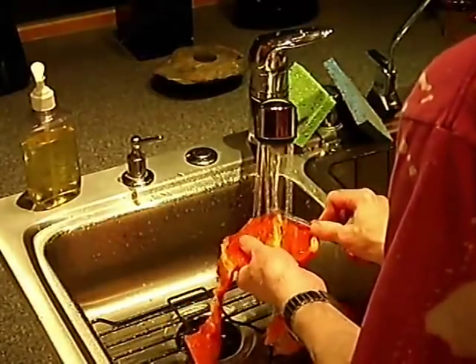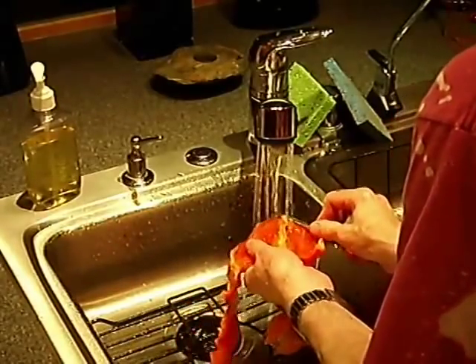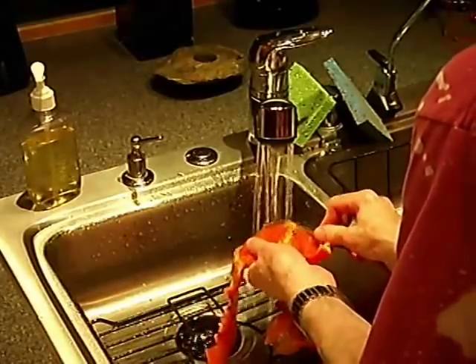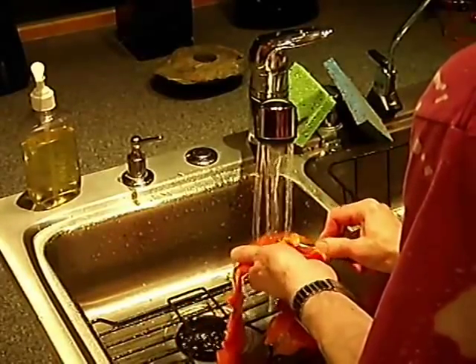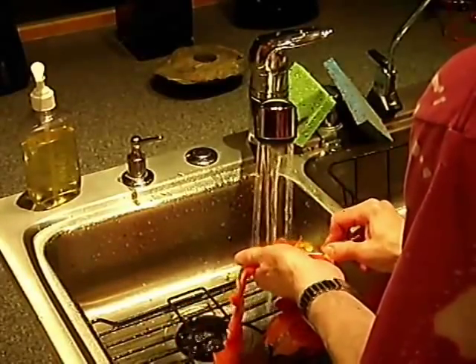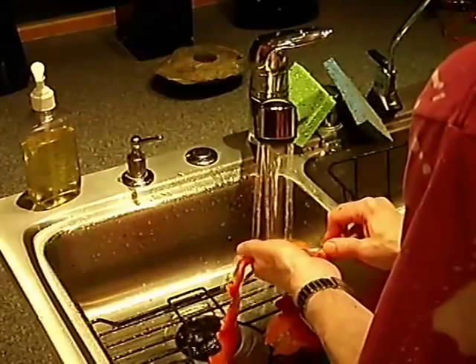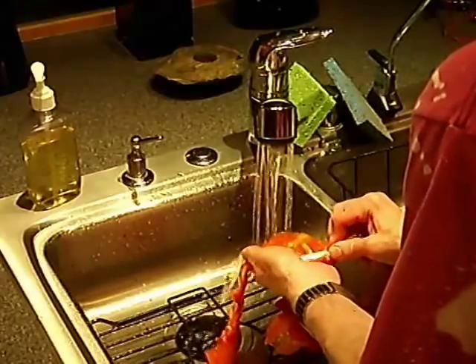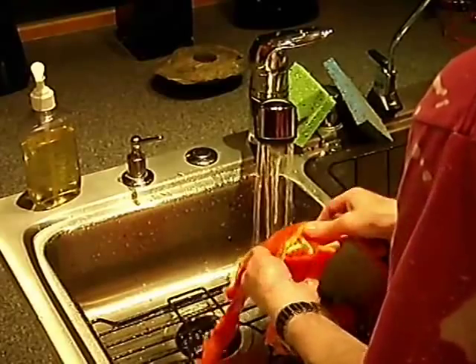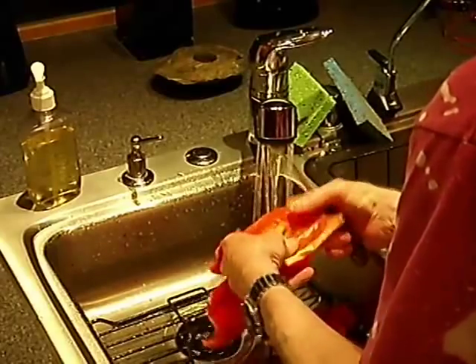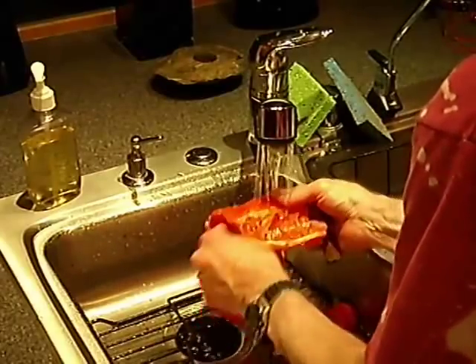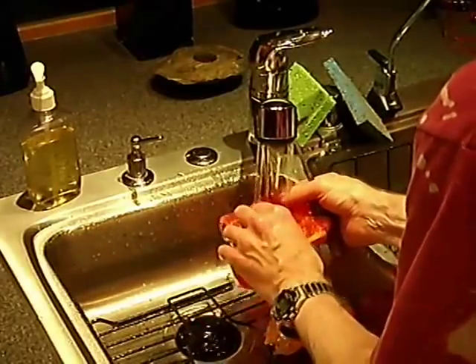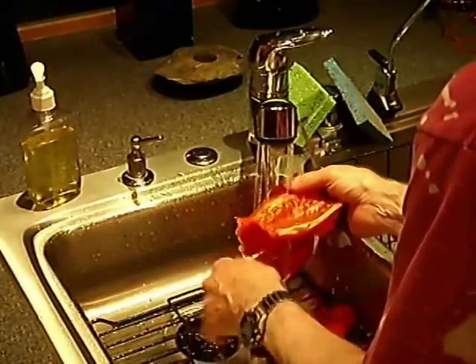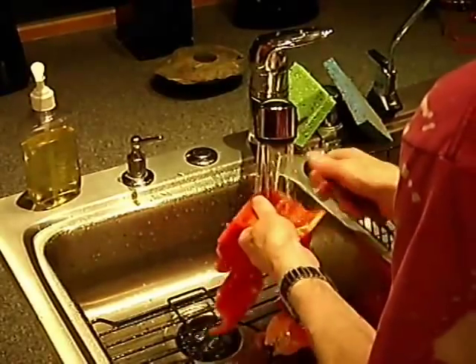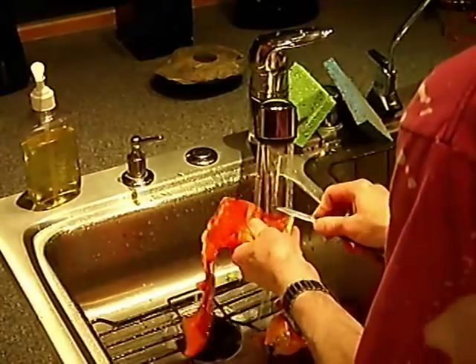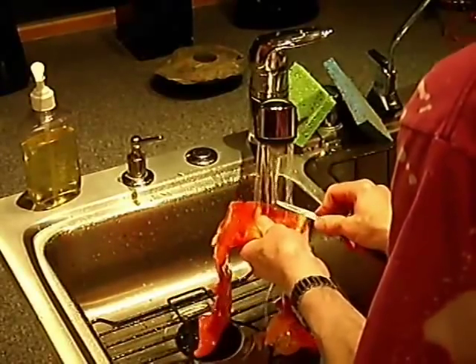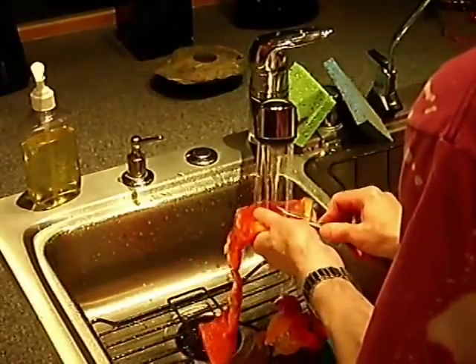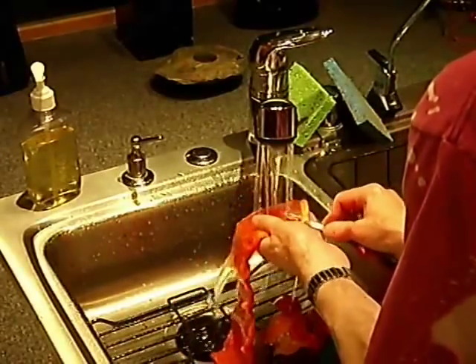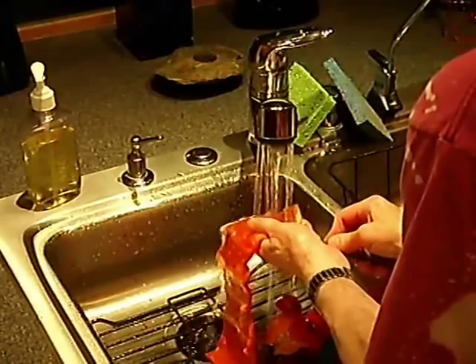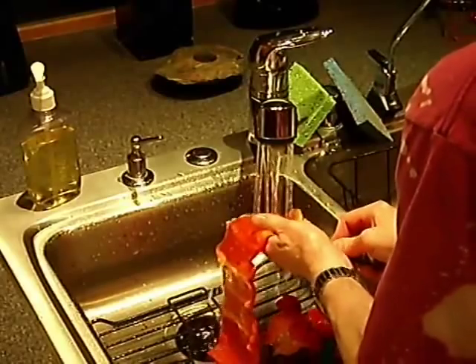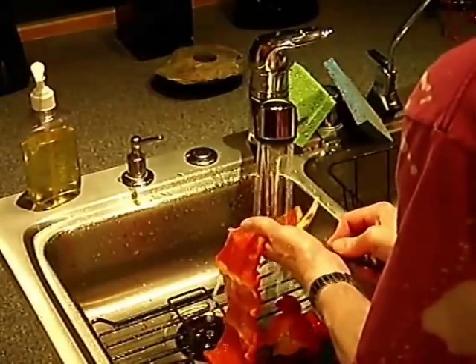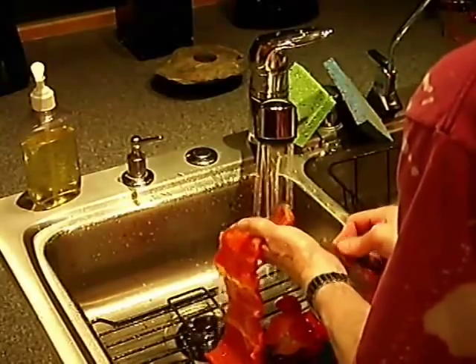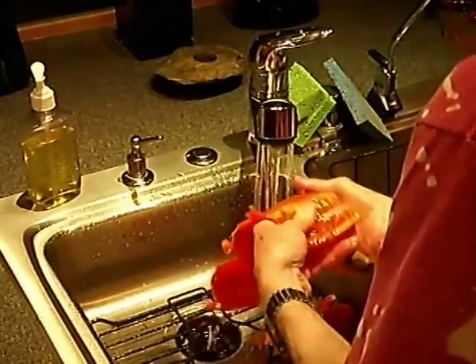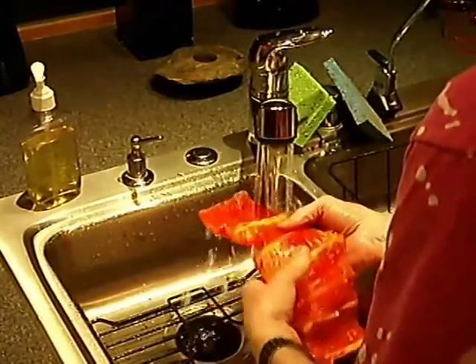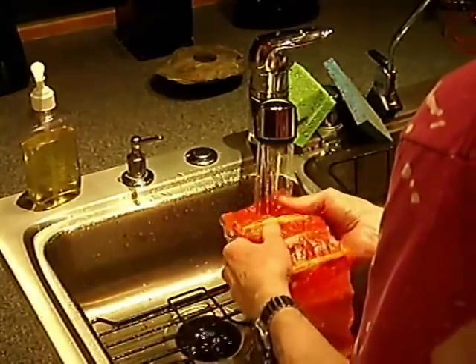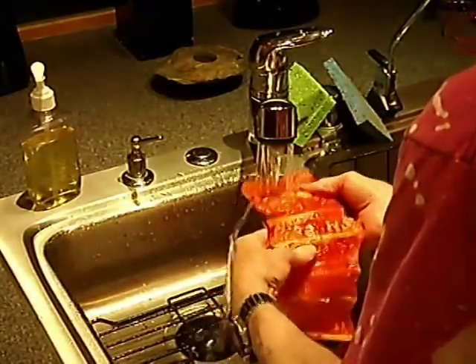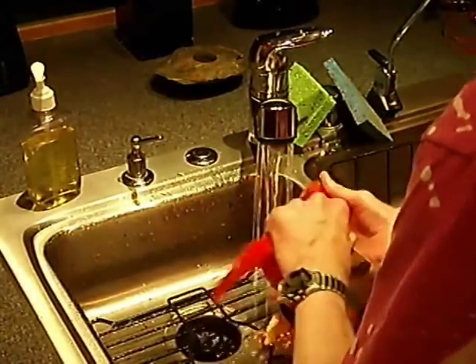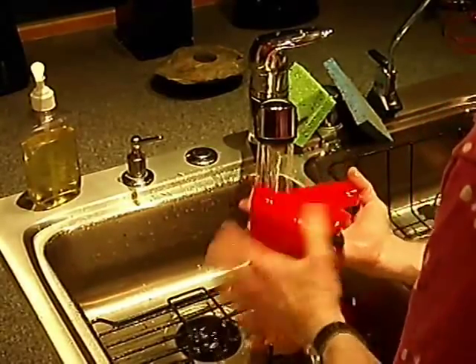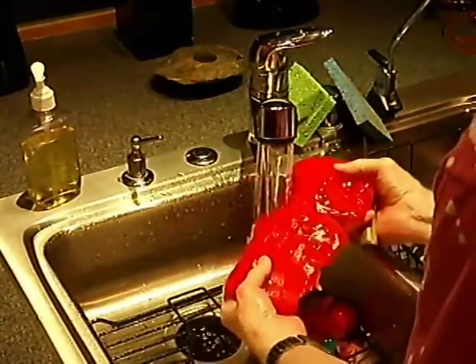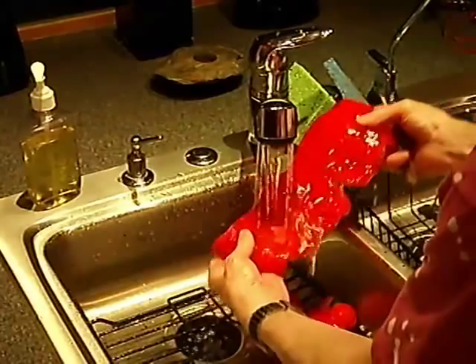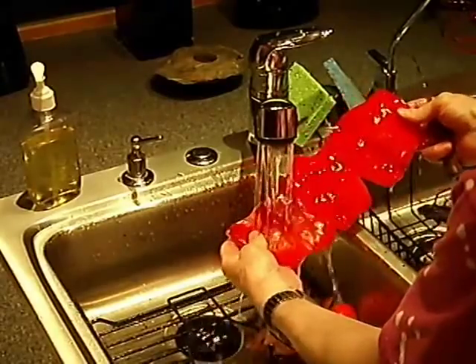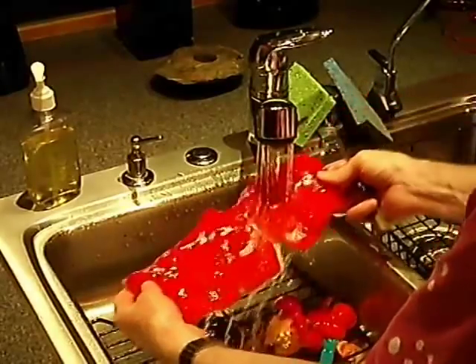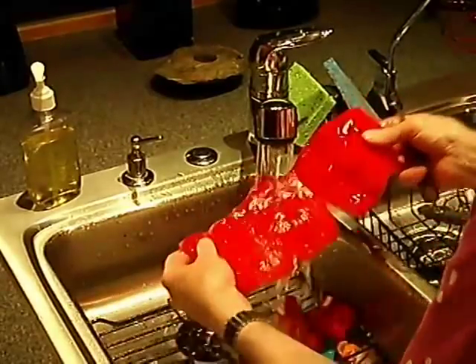Ready to cut into strips and either grill, or pickle, or cut up and used for stir fry. Voilà! We'll see you next time. Bye bye!